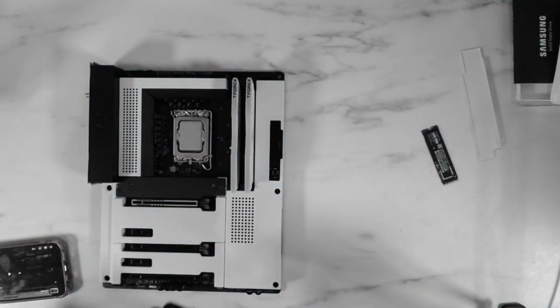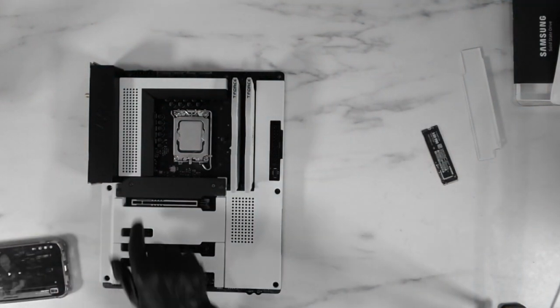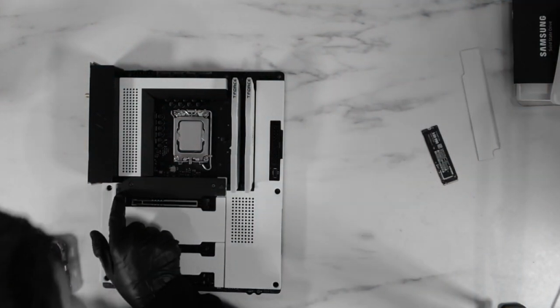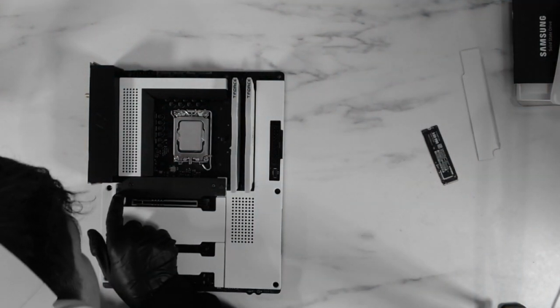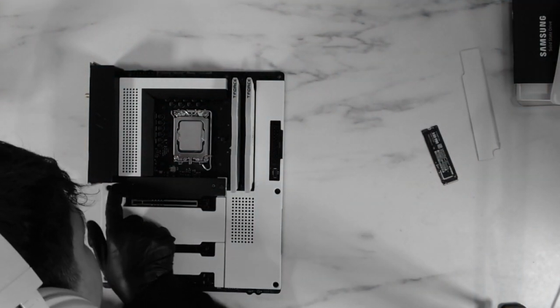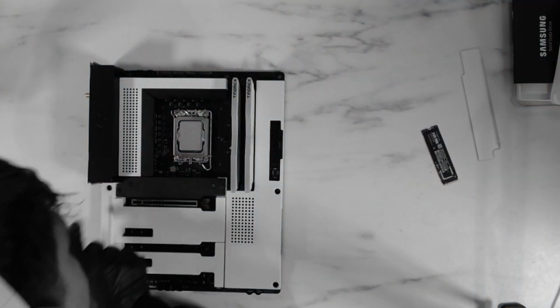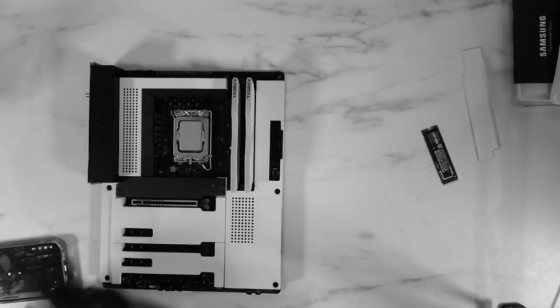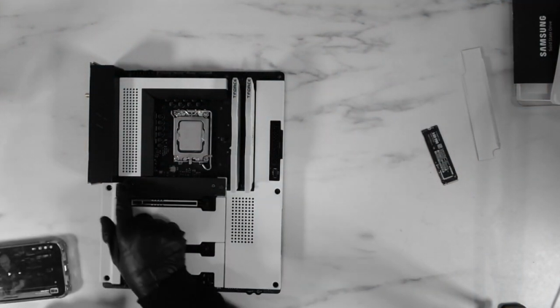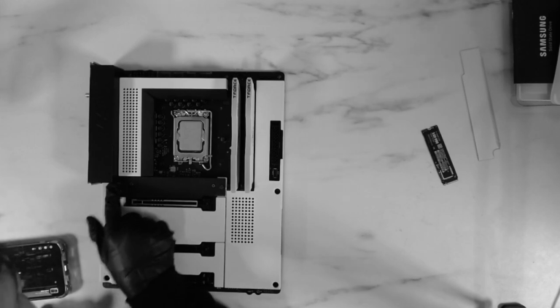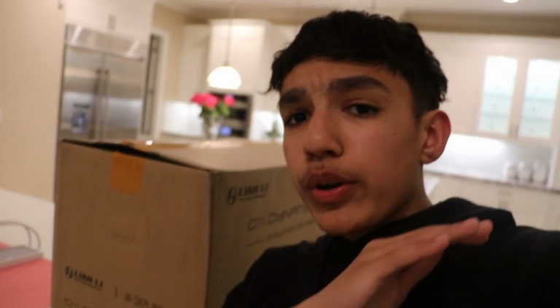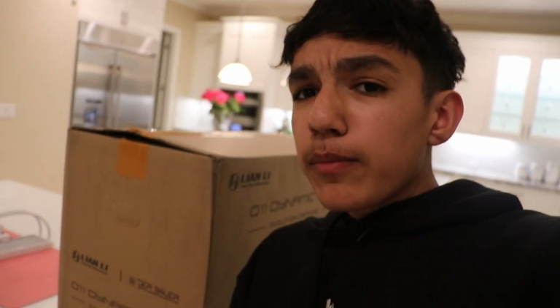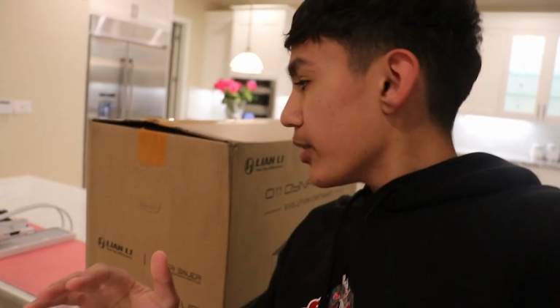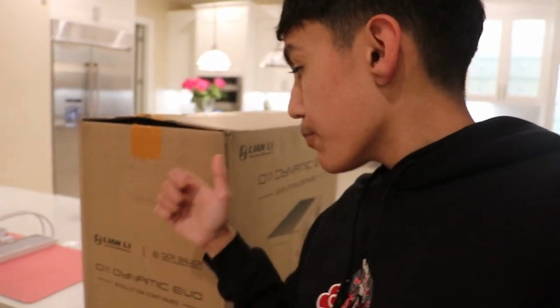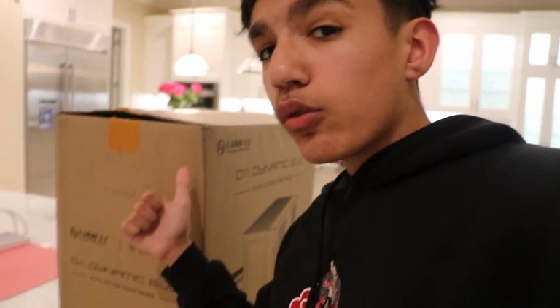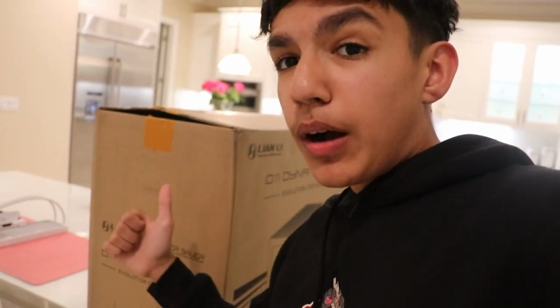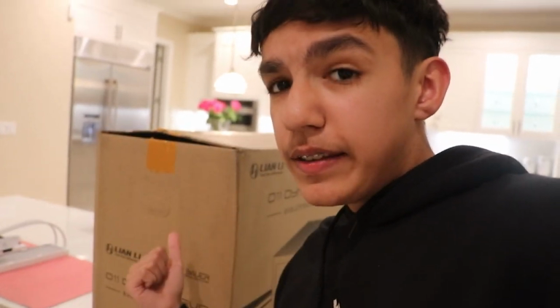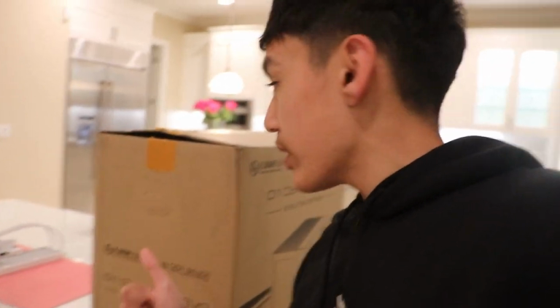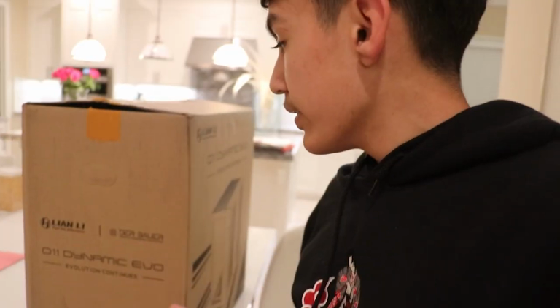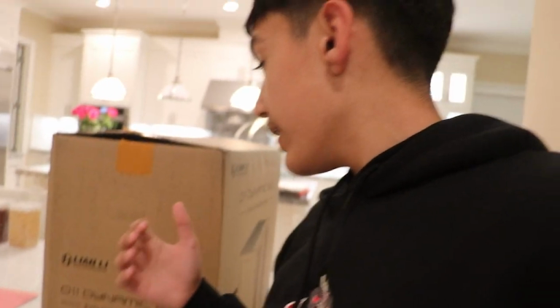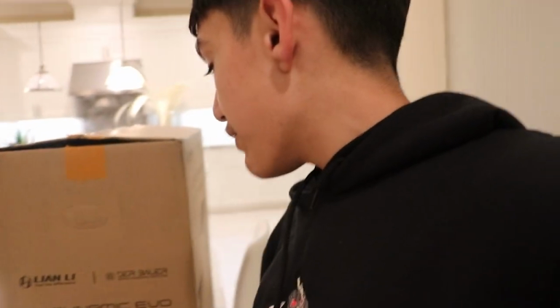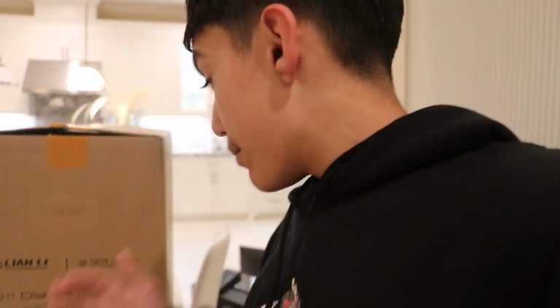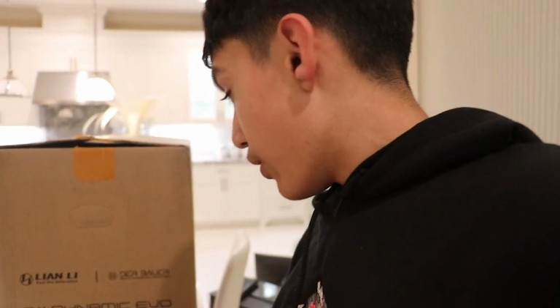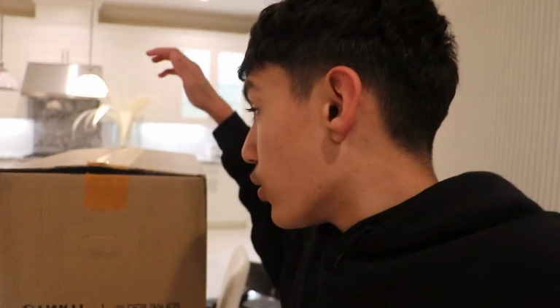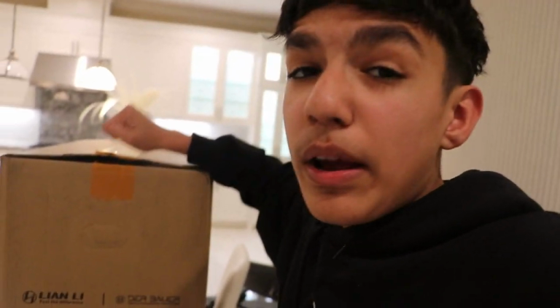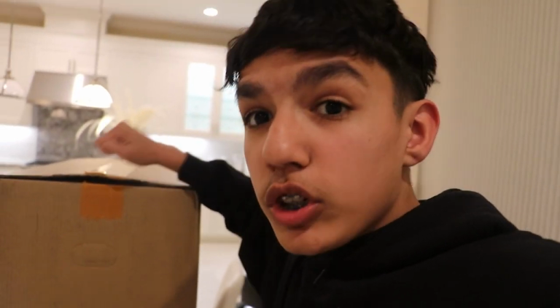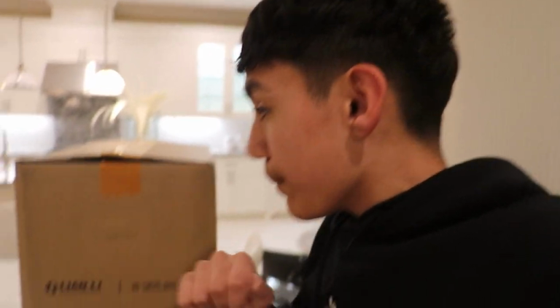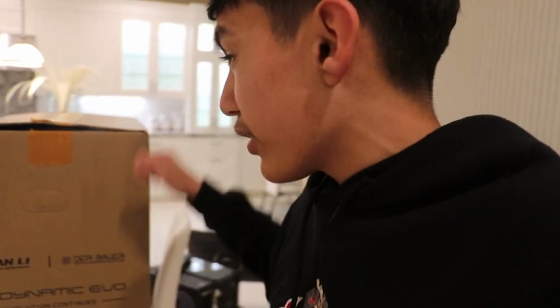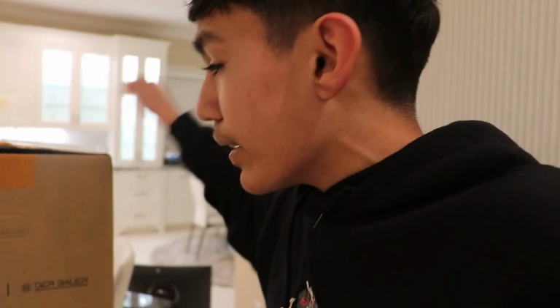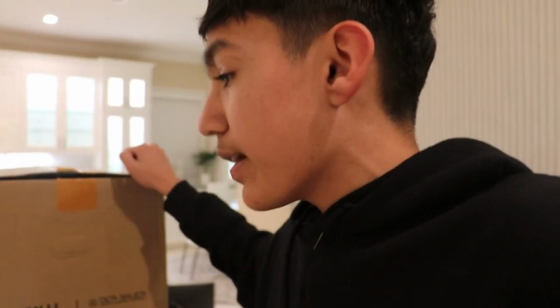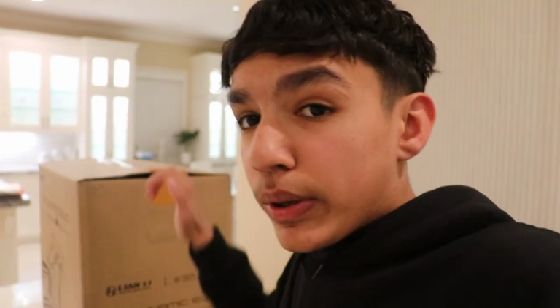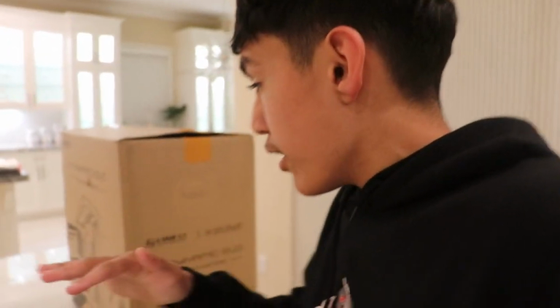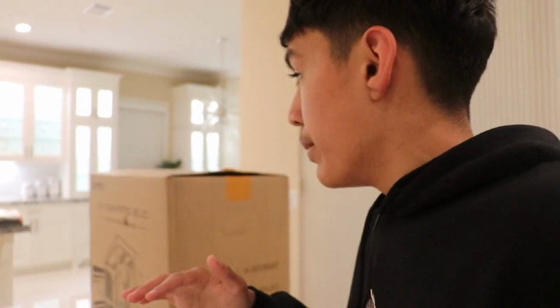After I was done putting the SSD in, I quickly went to the living room to unbox the PC case. So we got the motherboard pretty much set up, so now let's go ahead and unbox the PC case right here. It's the Lian Li O11 Dynamic Evo — we got the all-white one, so it should be looking pretty sick. Let's go ahead and unbox it so we can continue on with the build.